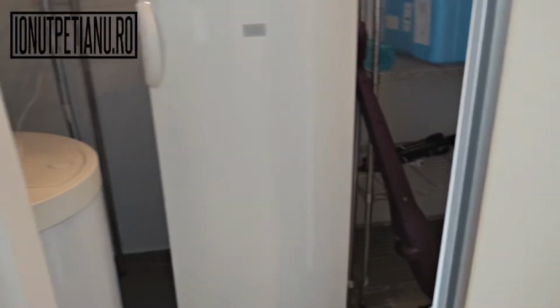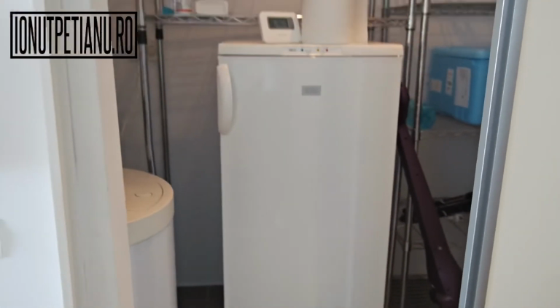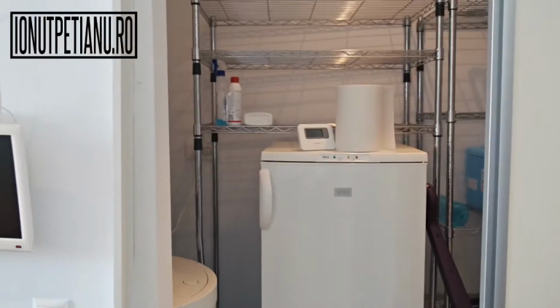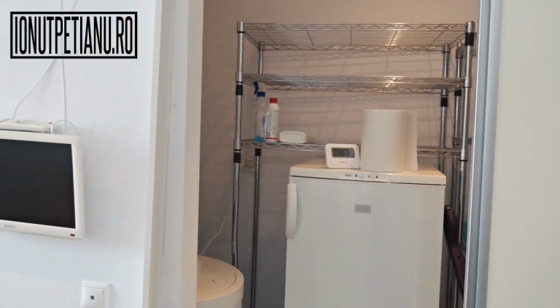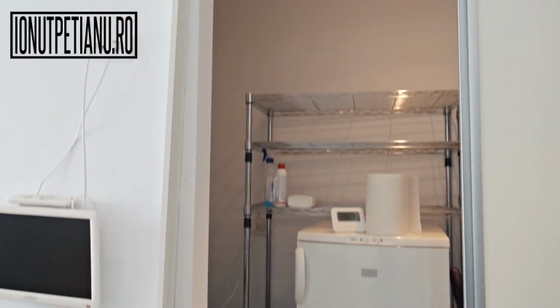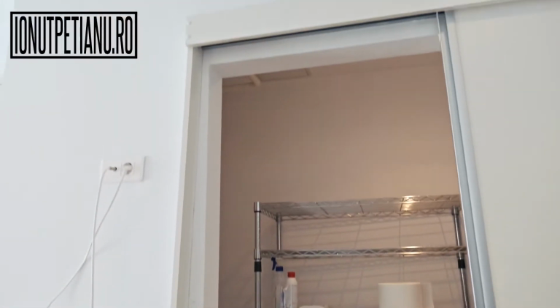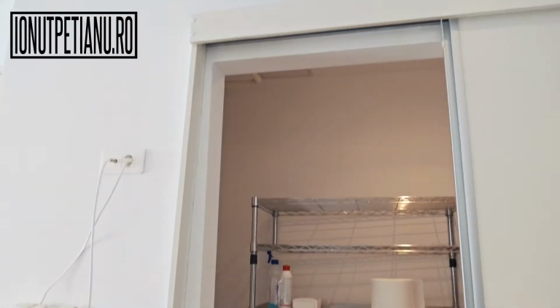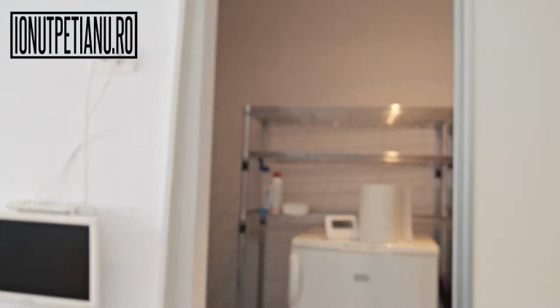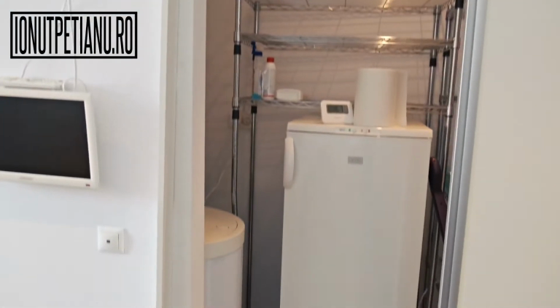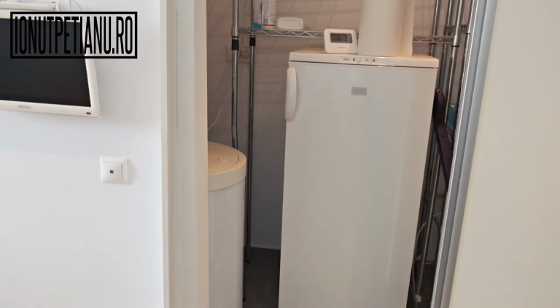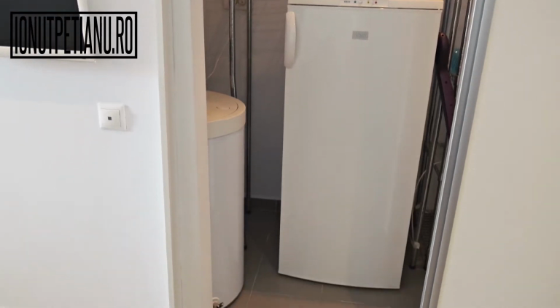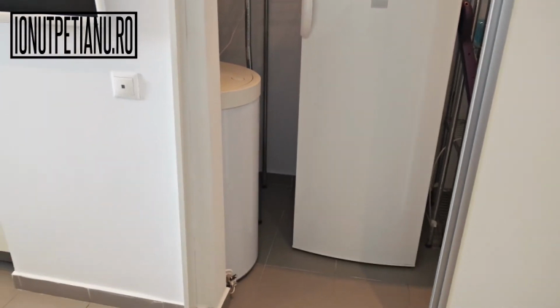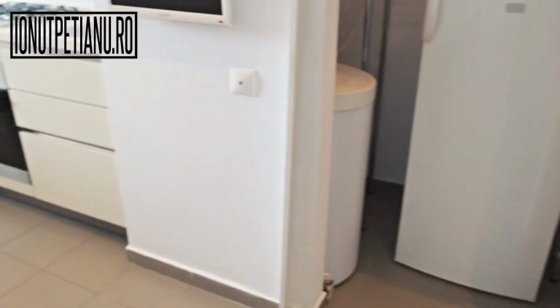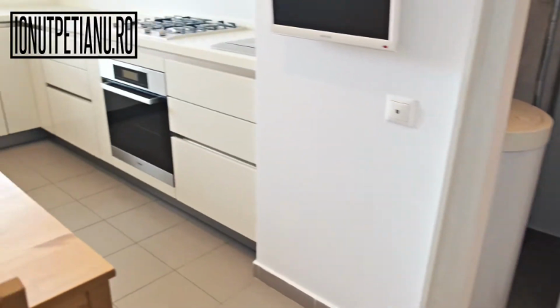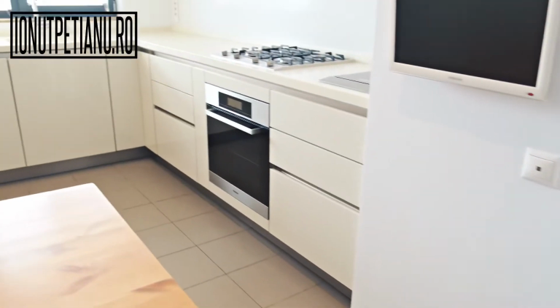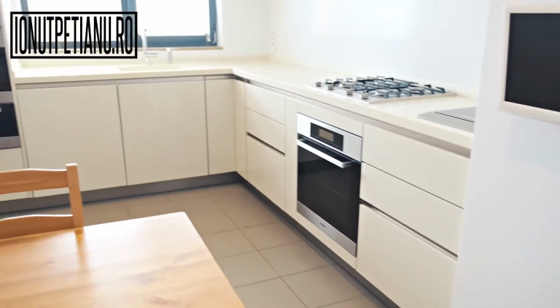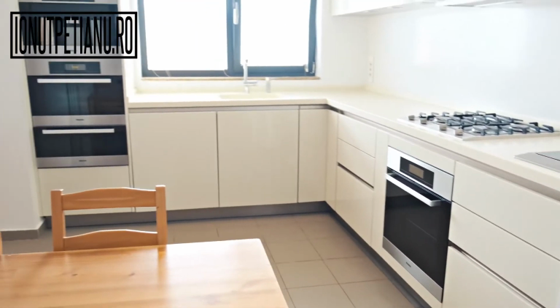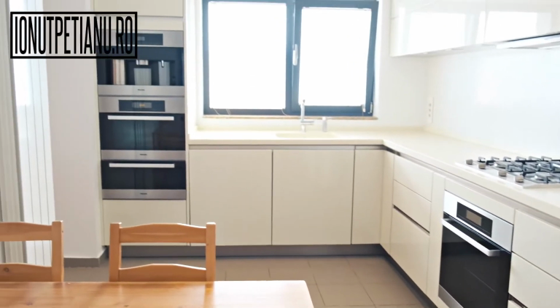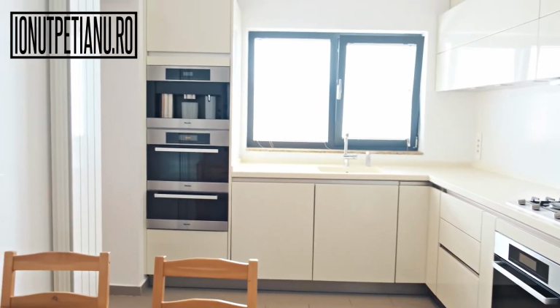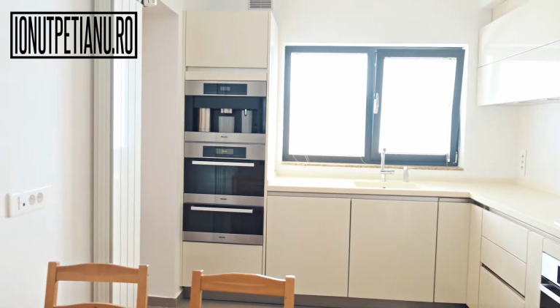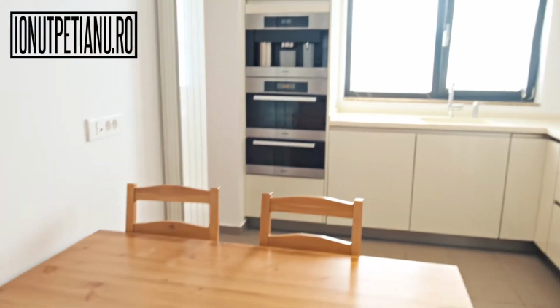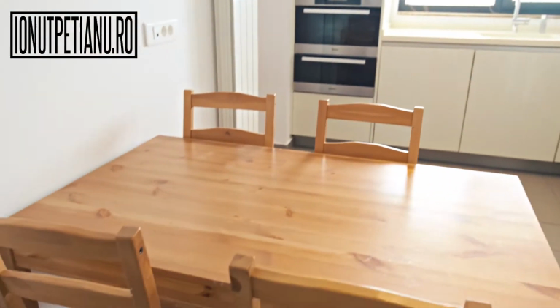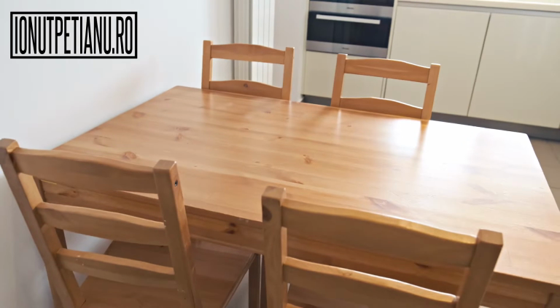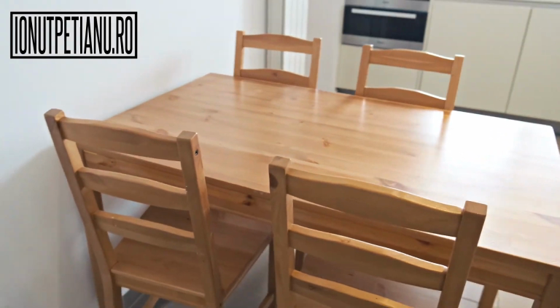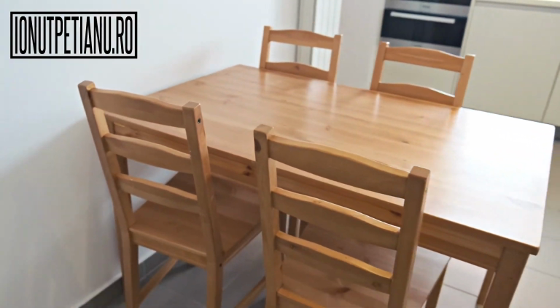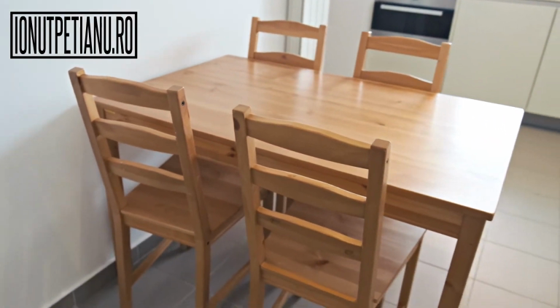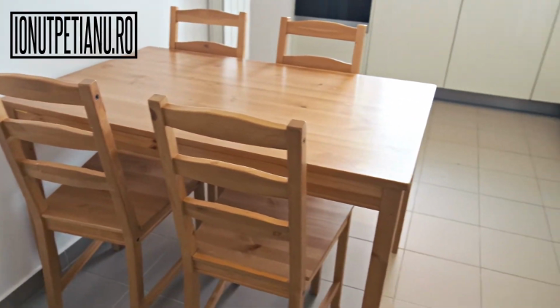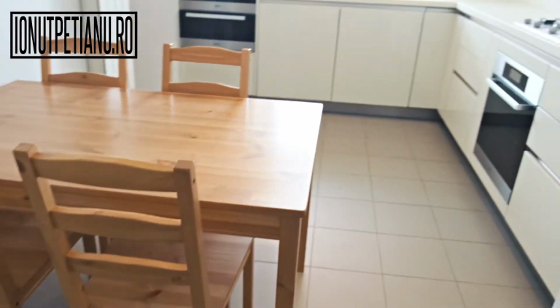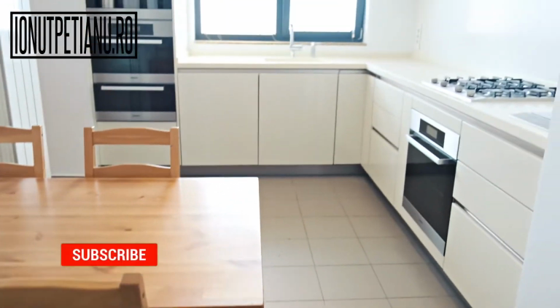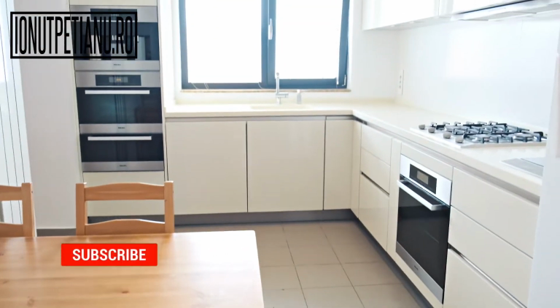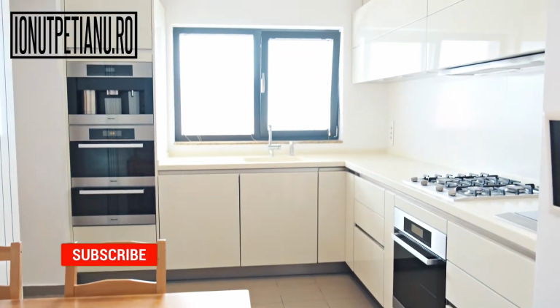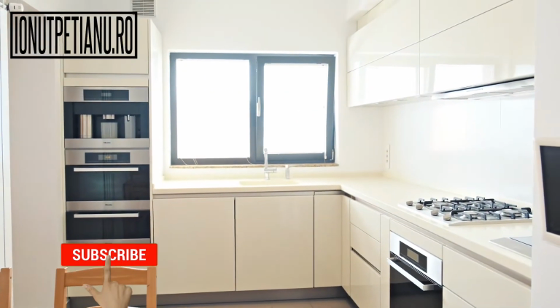On the right side we have a big pantry, and a table which can sit four. Pretty nice.